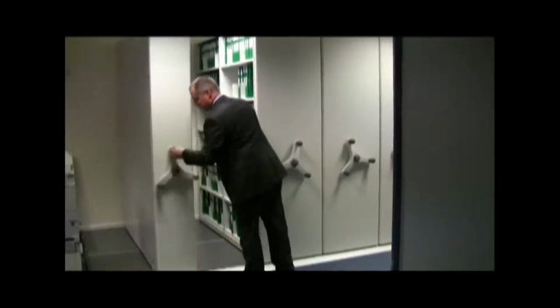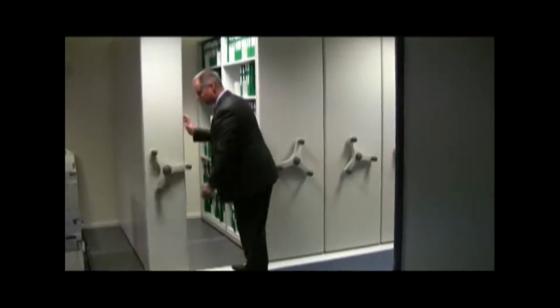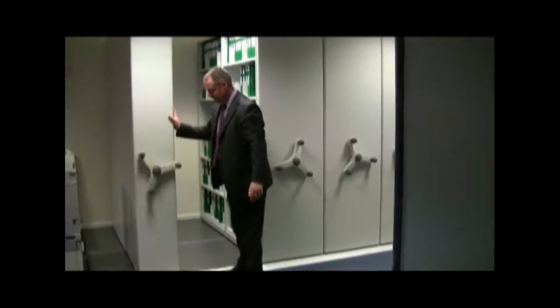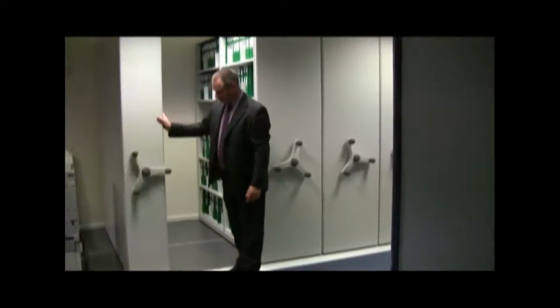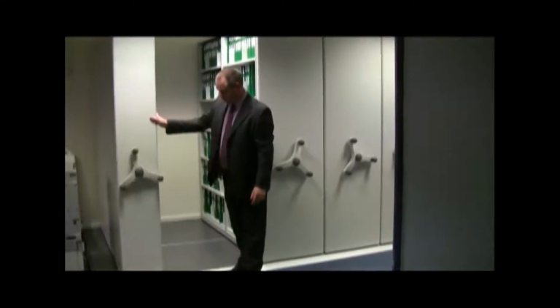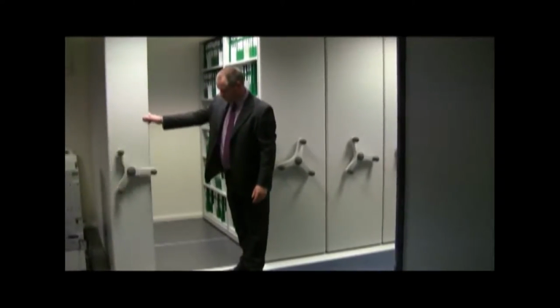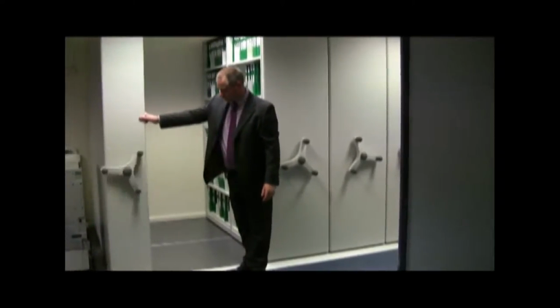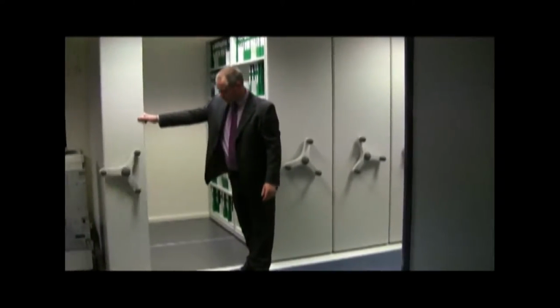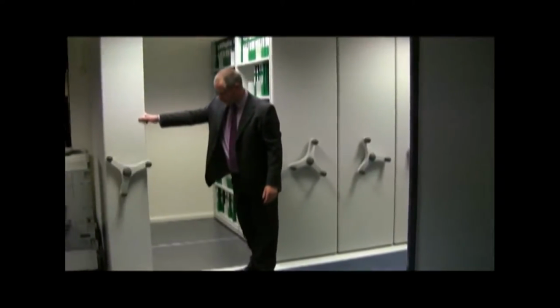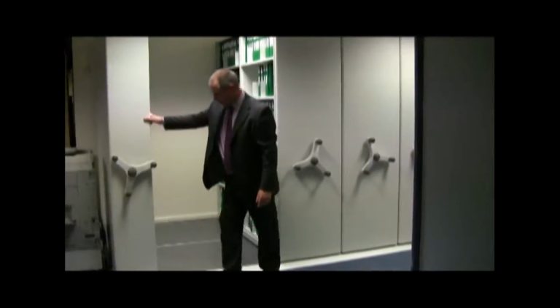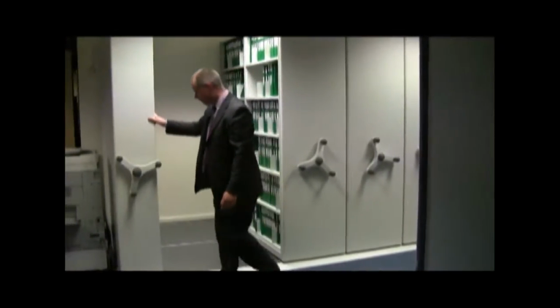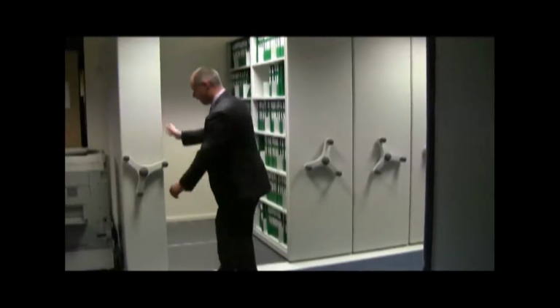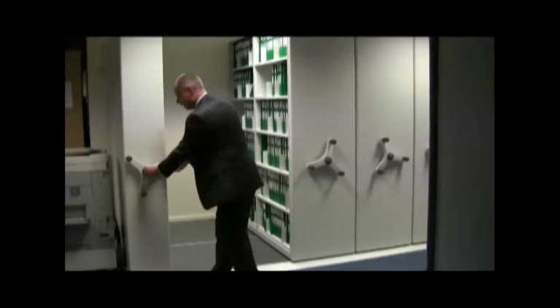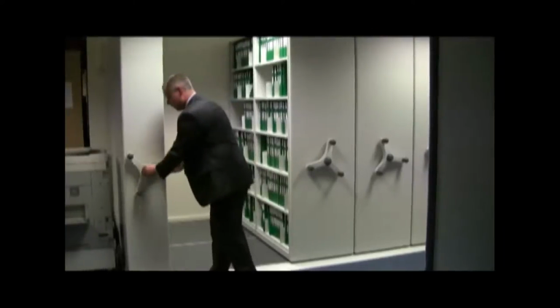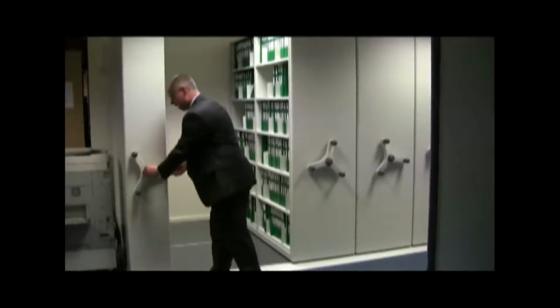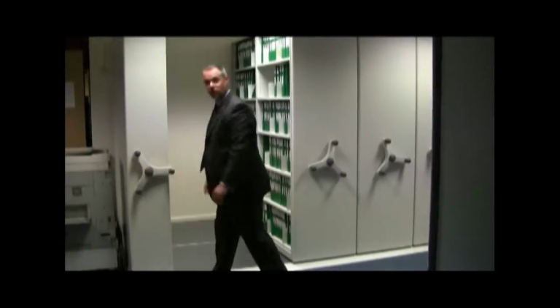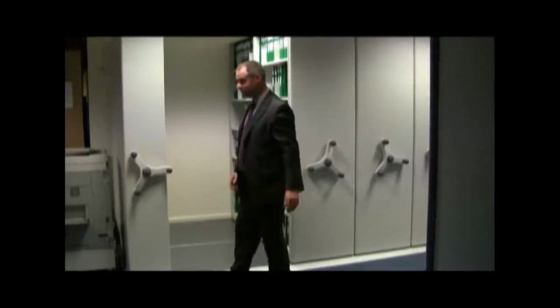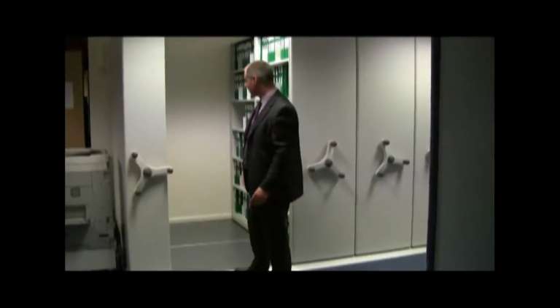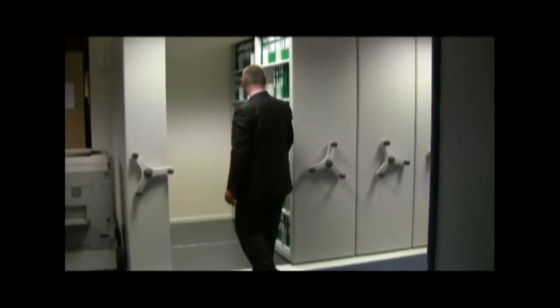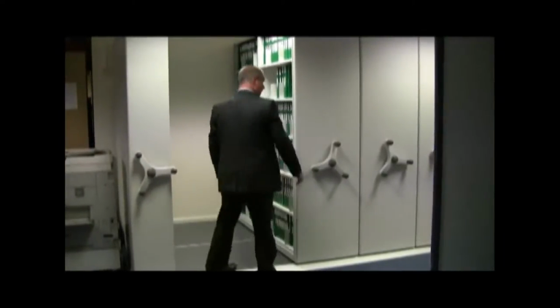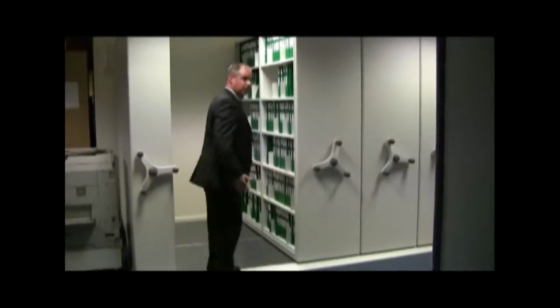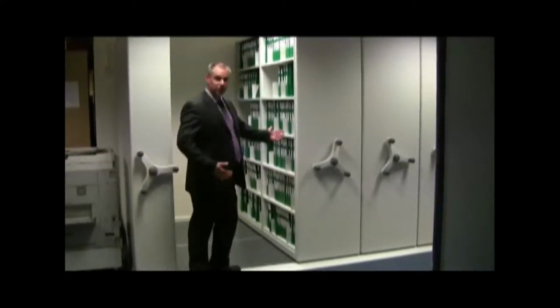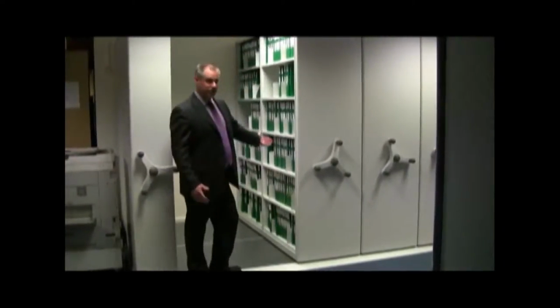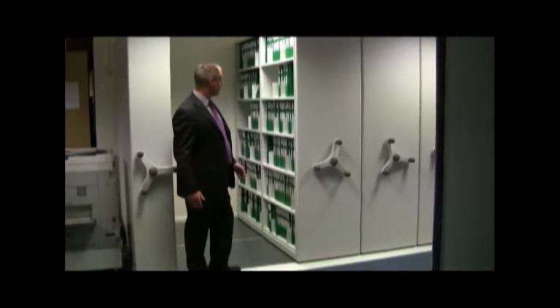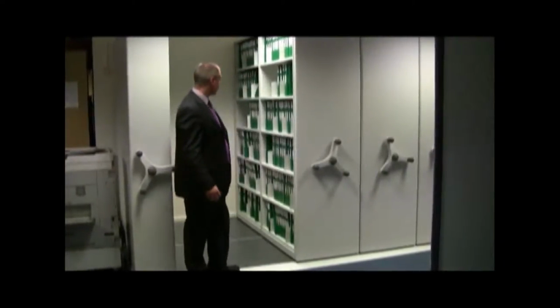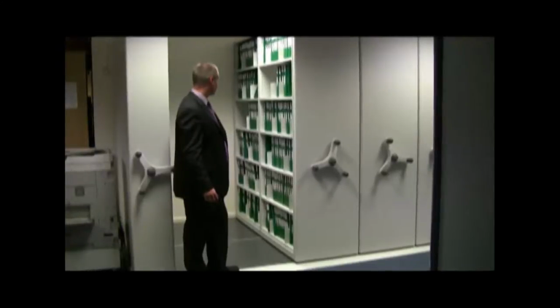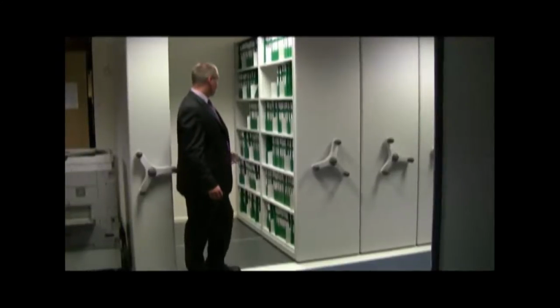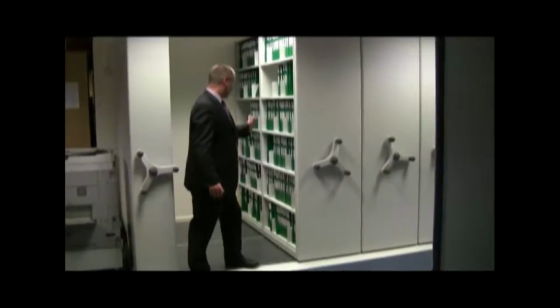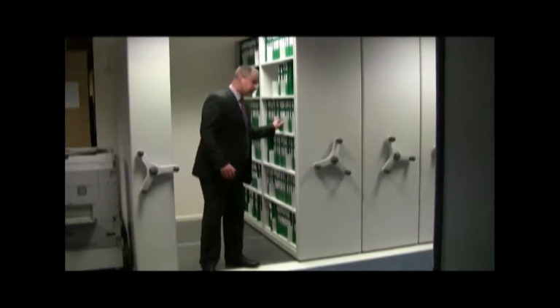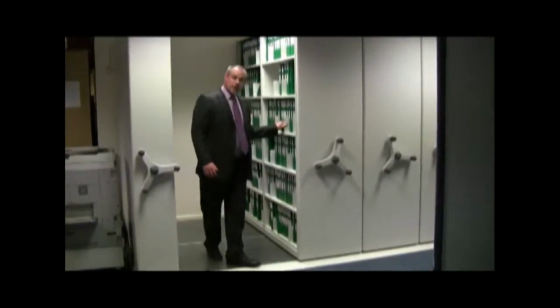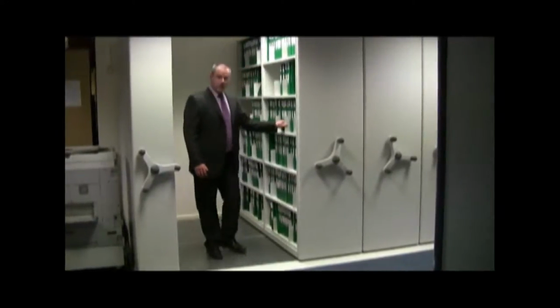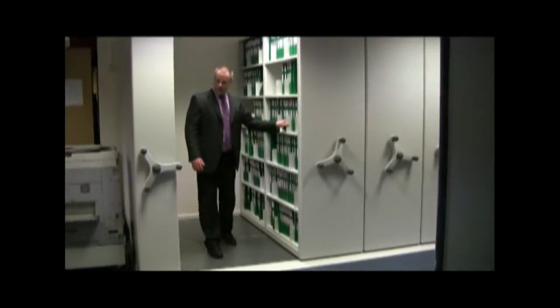During the daytime that's left open and again locked in place so that the mobile shelving system can be used. Now I'll show you the adjustable dividers.